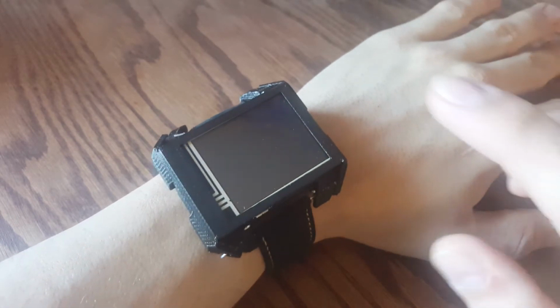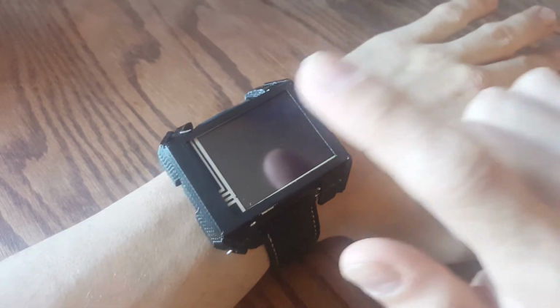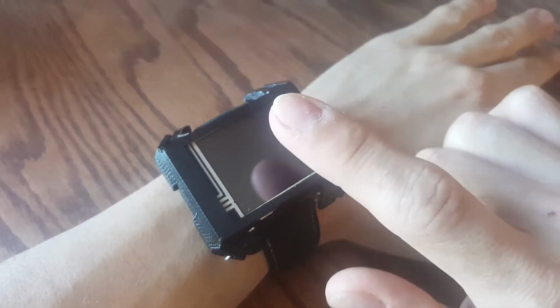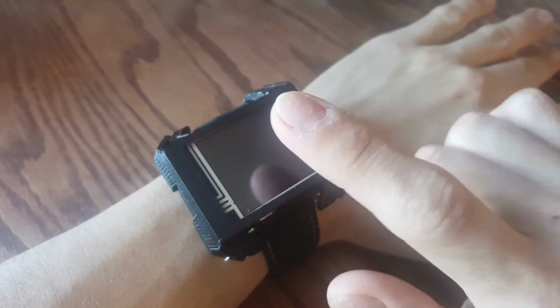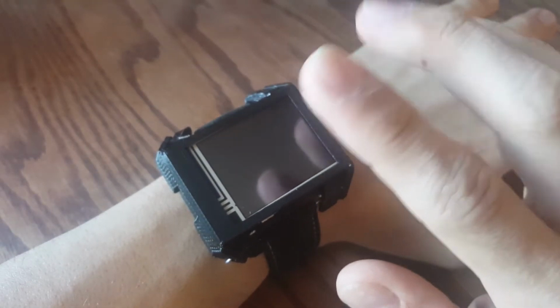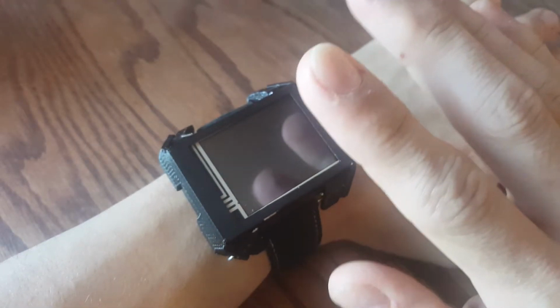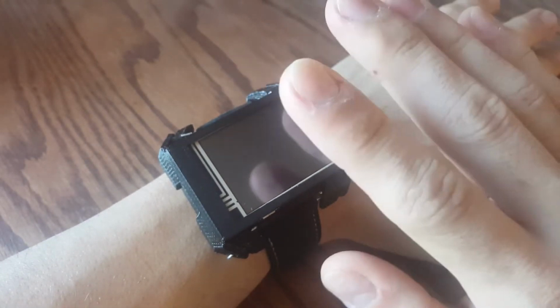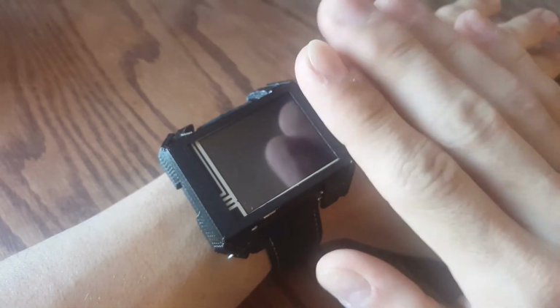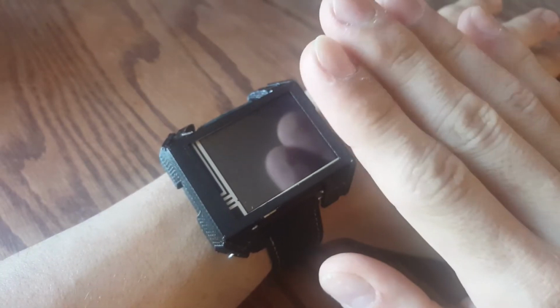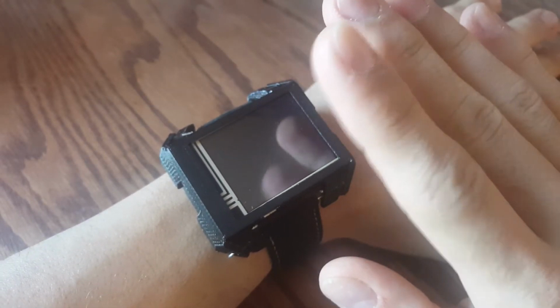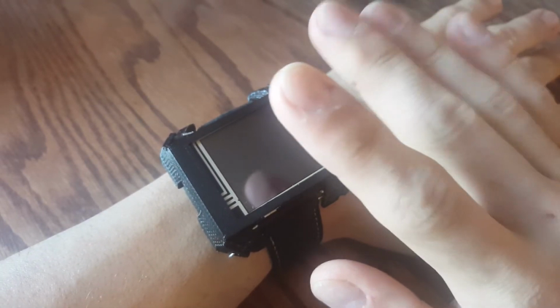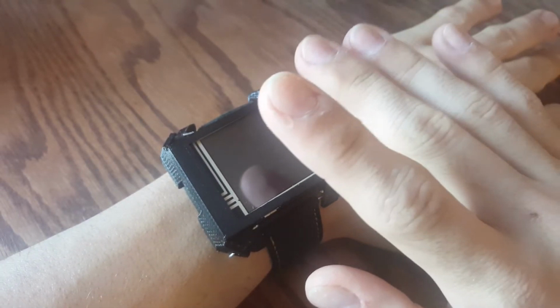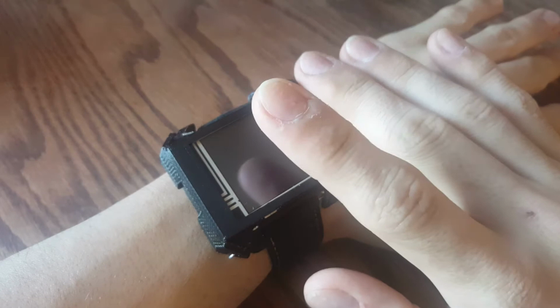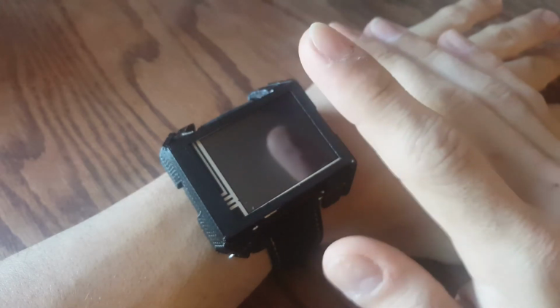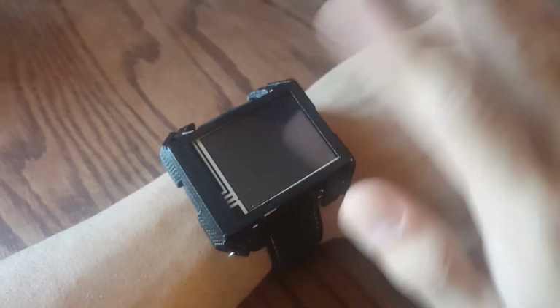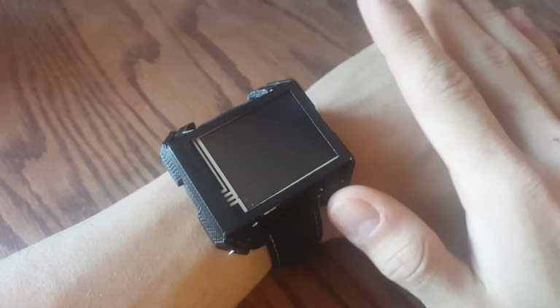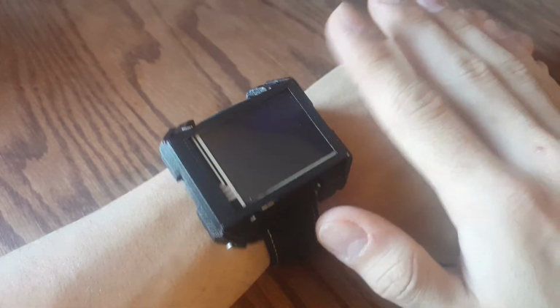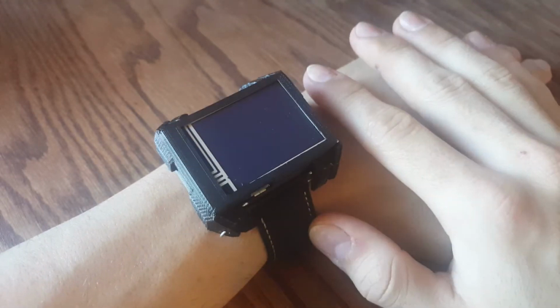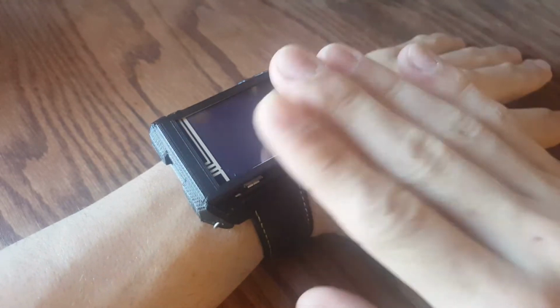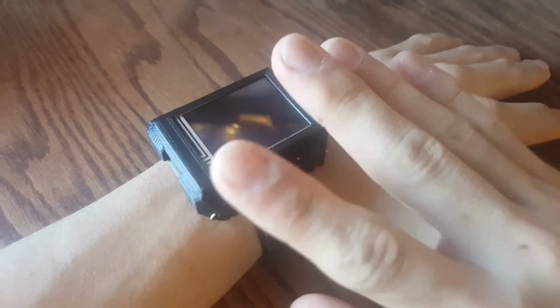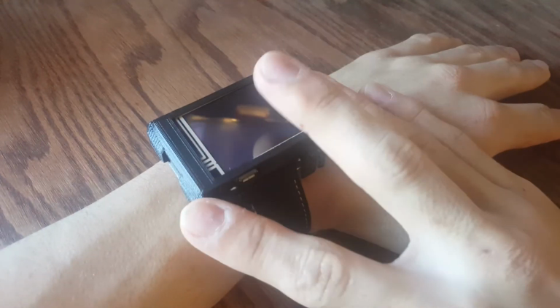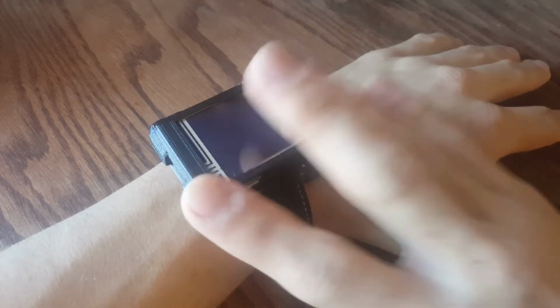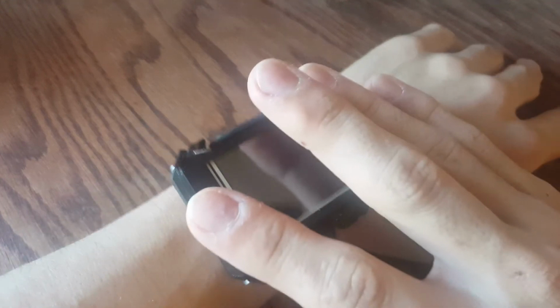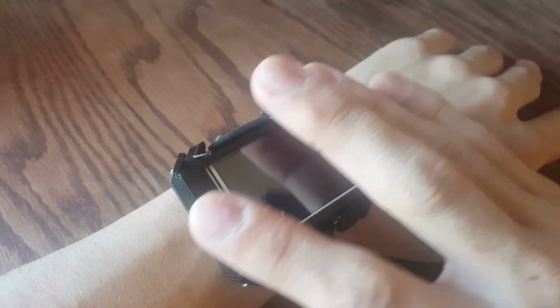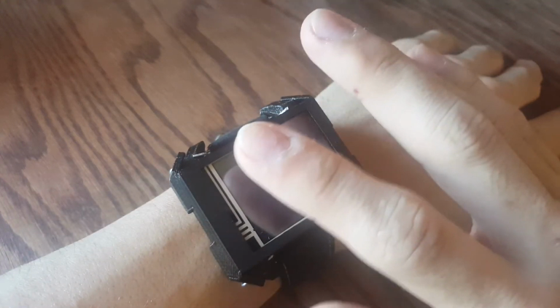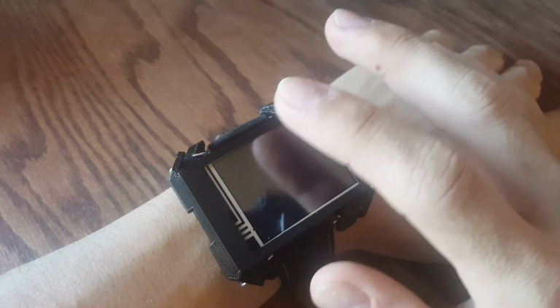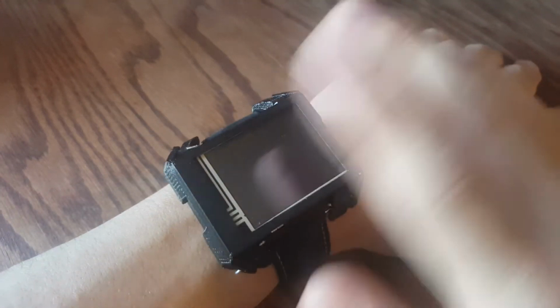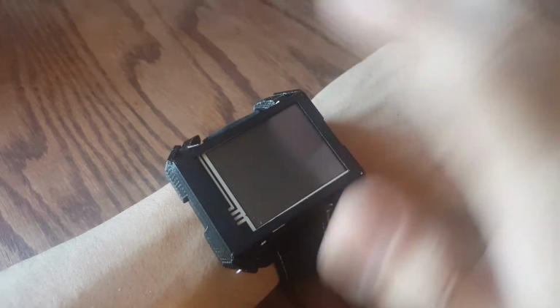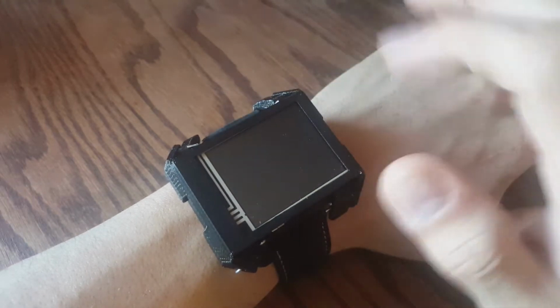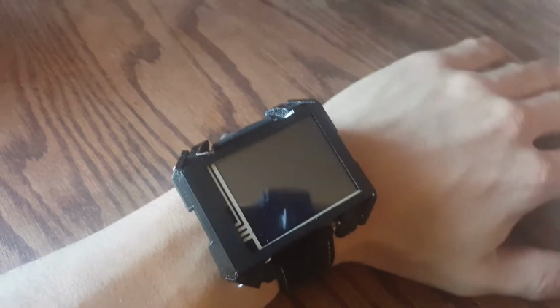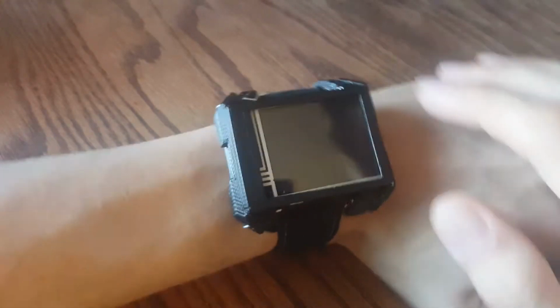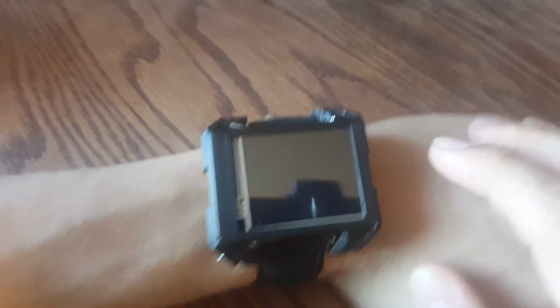Currently the watch just has basic hardware communication features — talking to the I2C devices and working with the LCD — but I wanted to show something of it working.